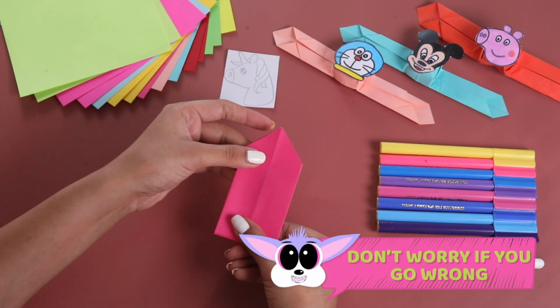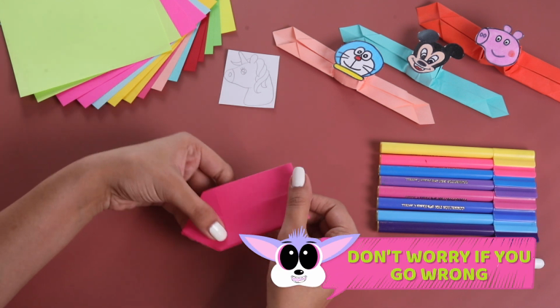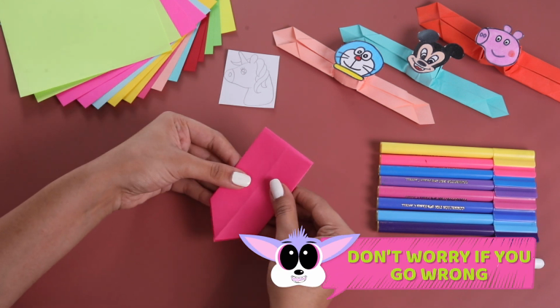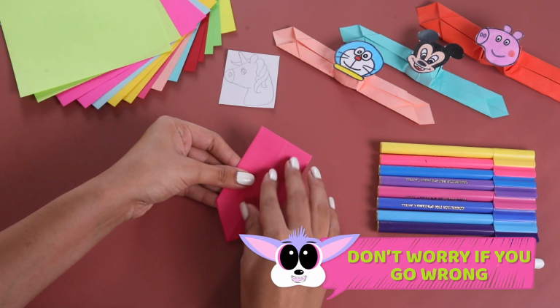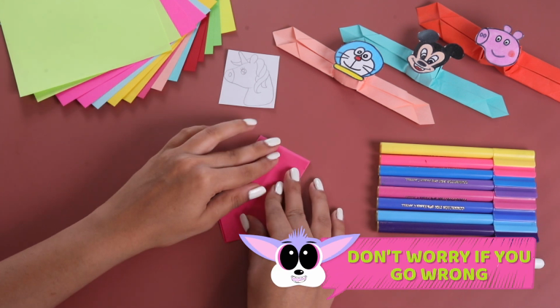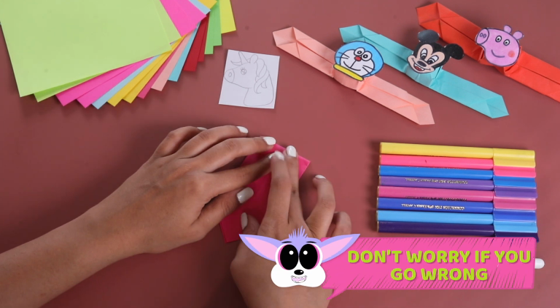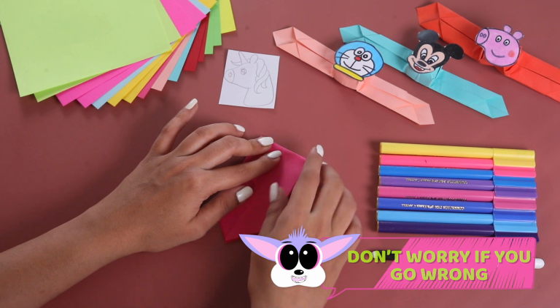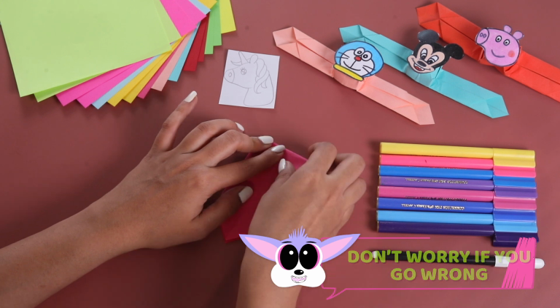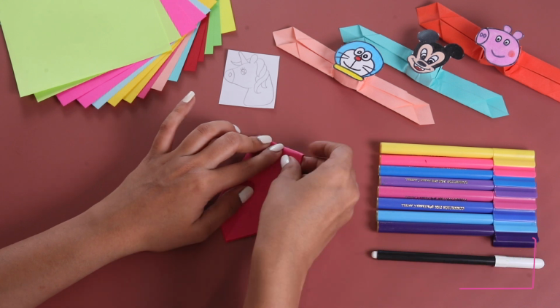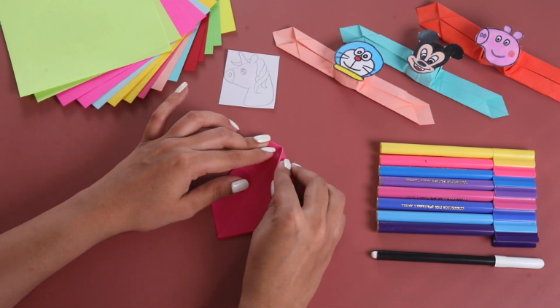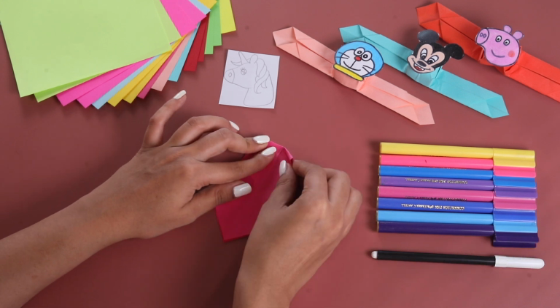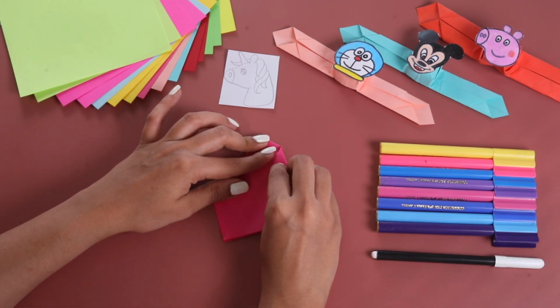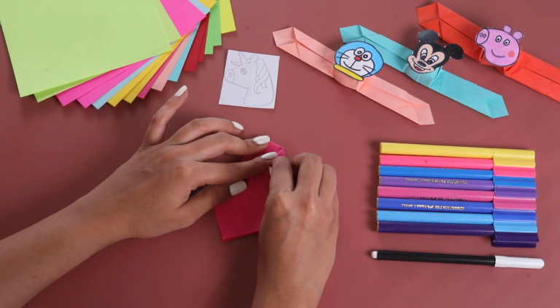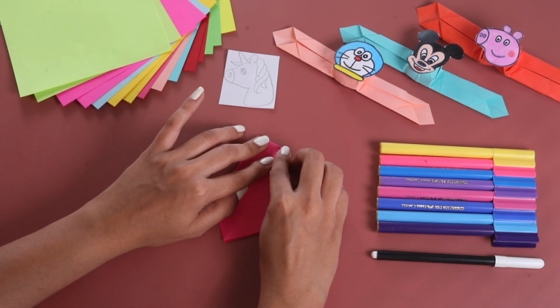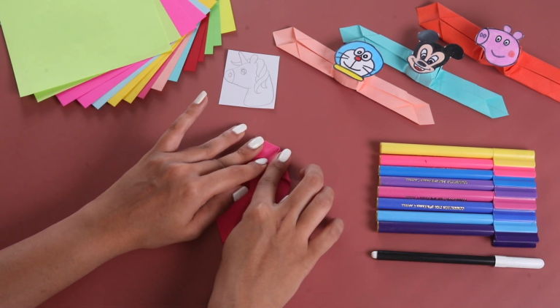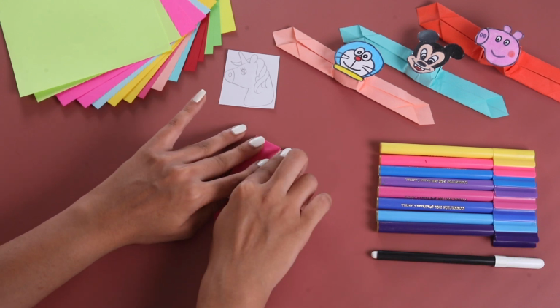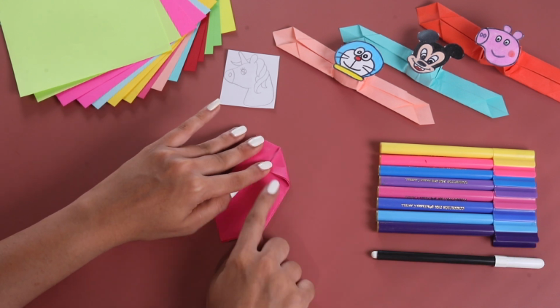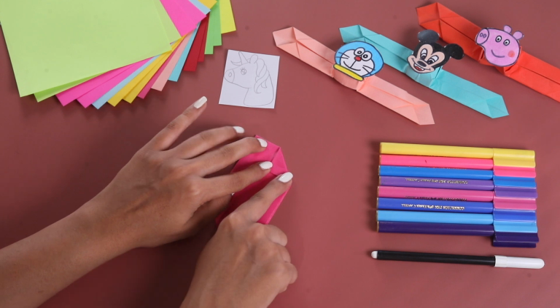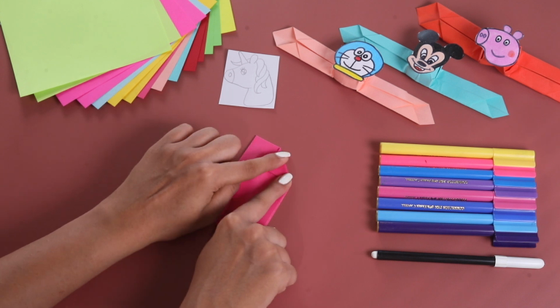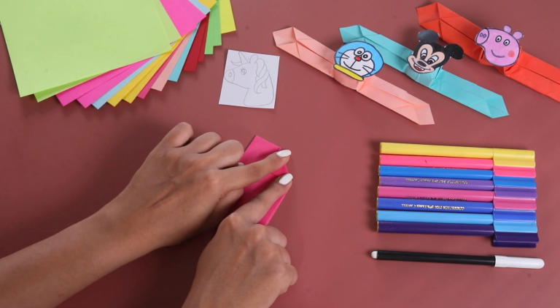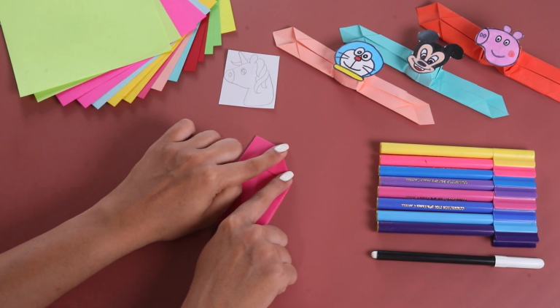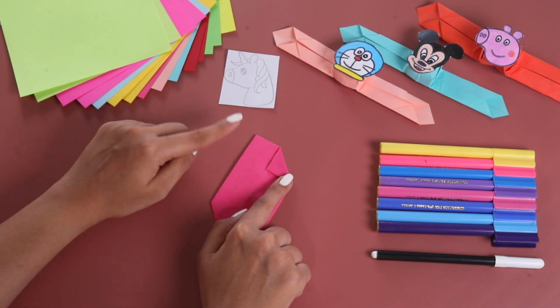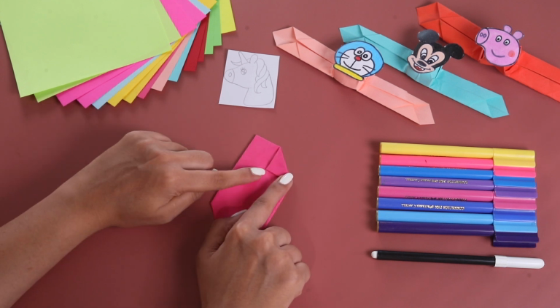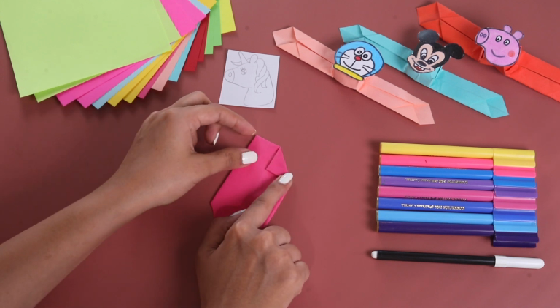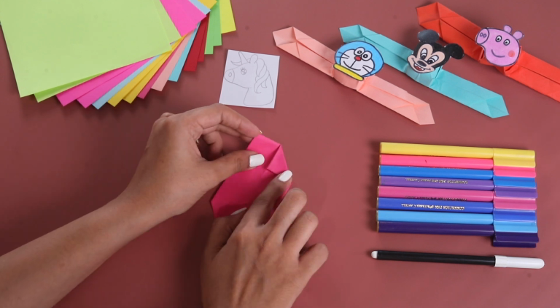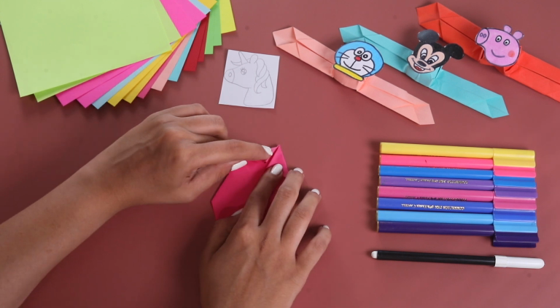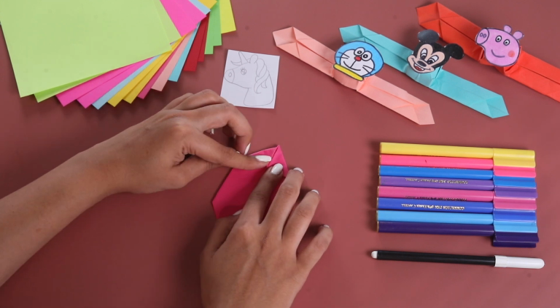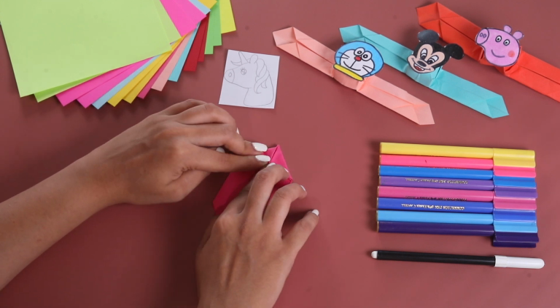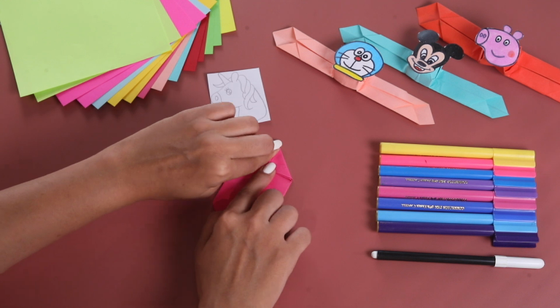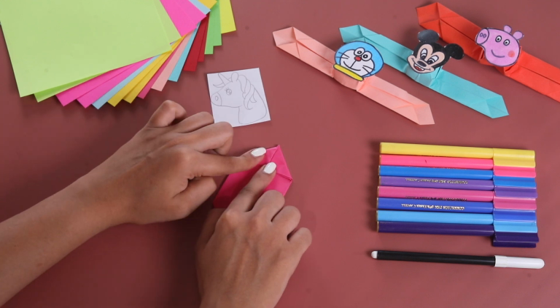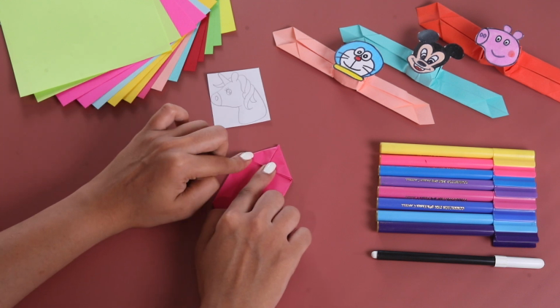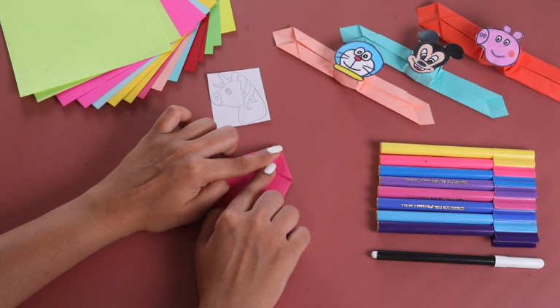Now, let's turn it upside down. Now, let's make a triangle which comes to the center line. And after that, let's fold the other side as well.